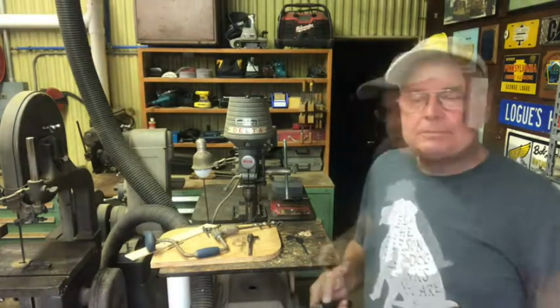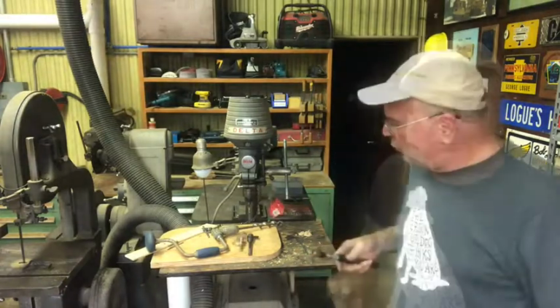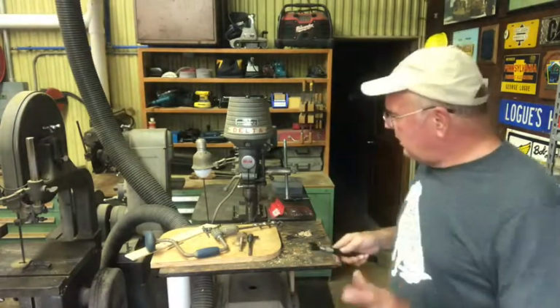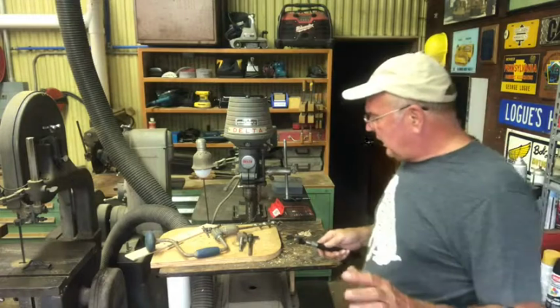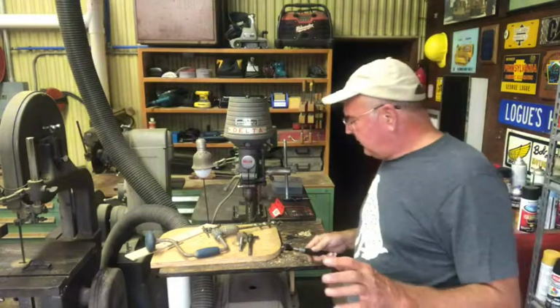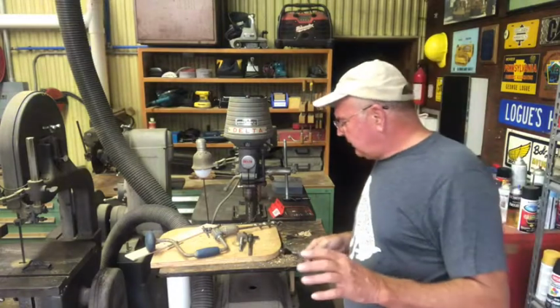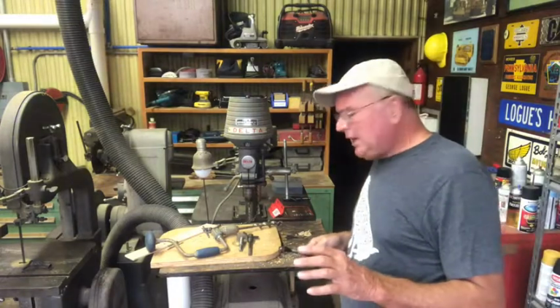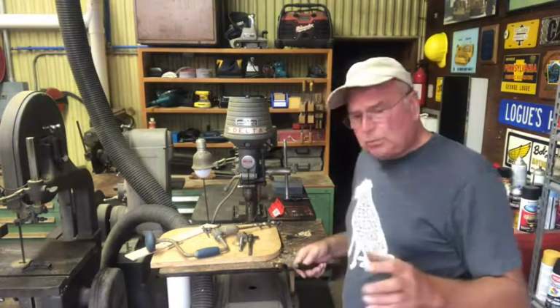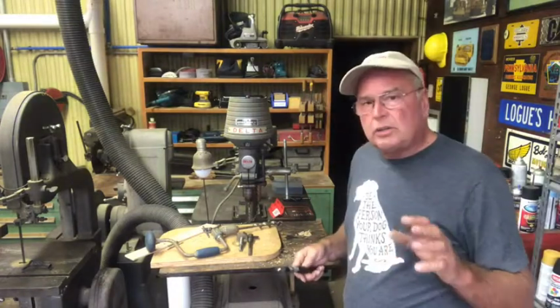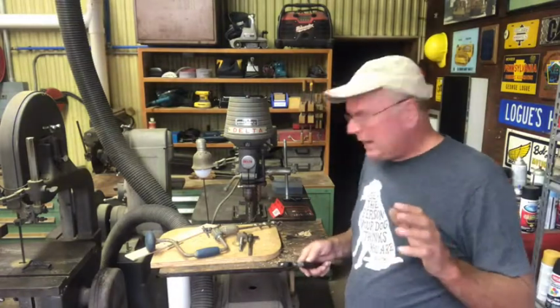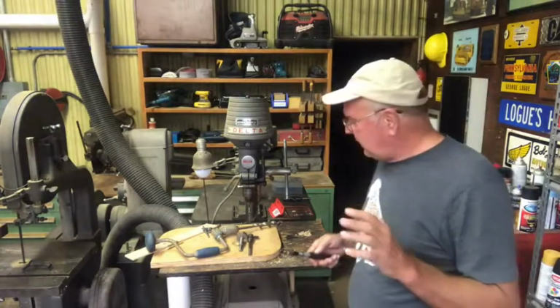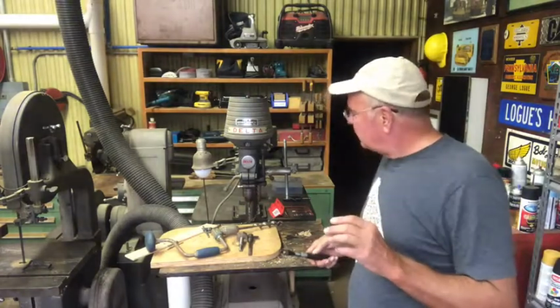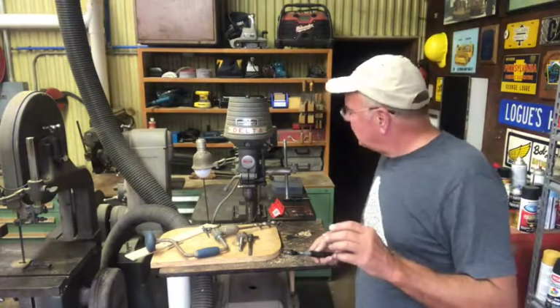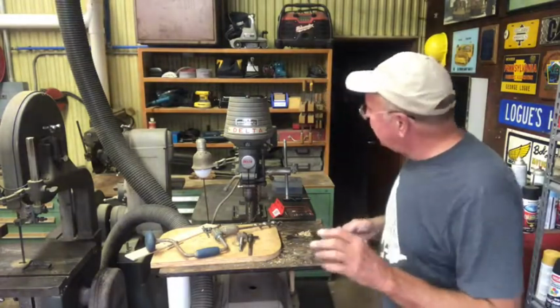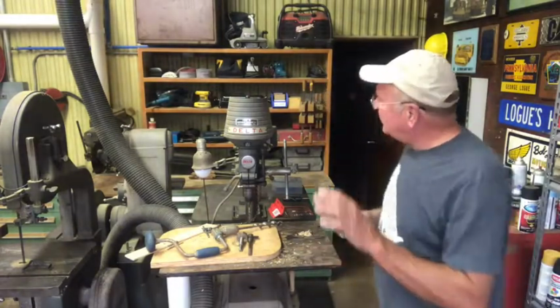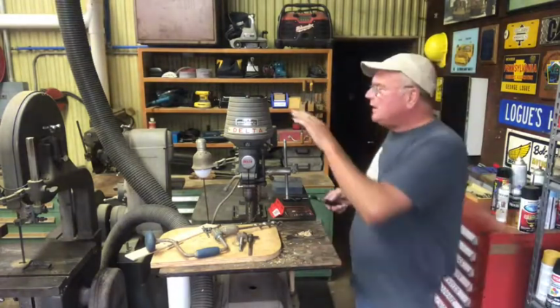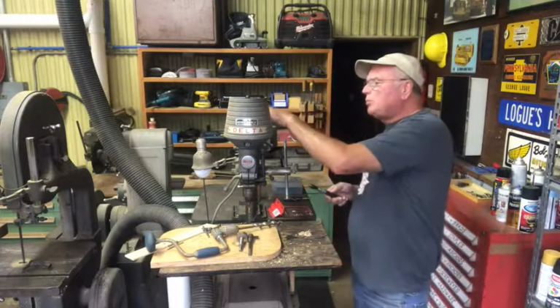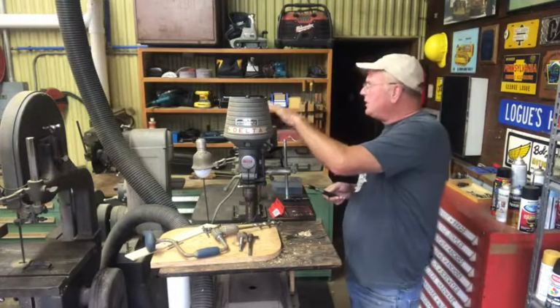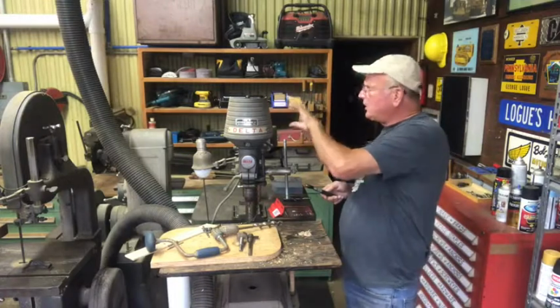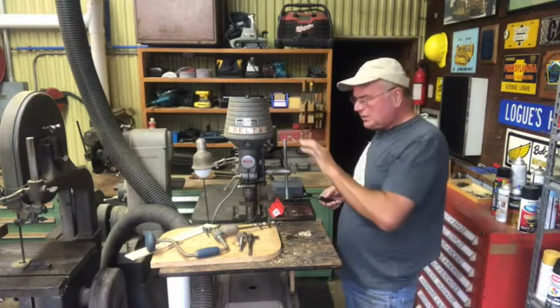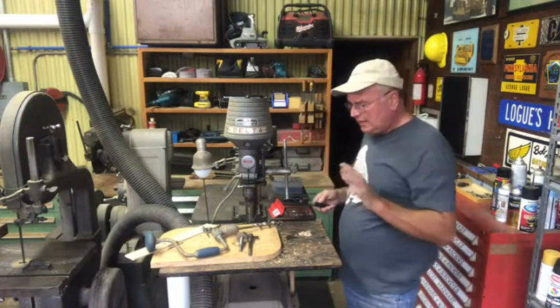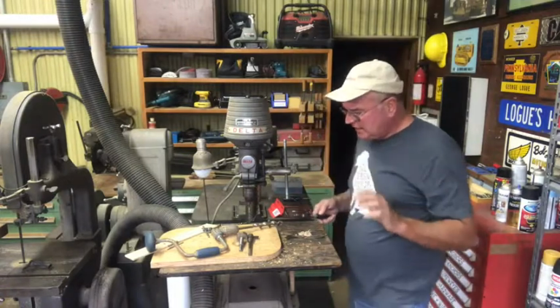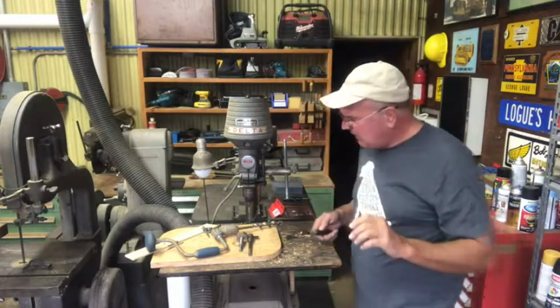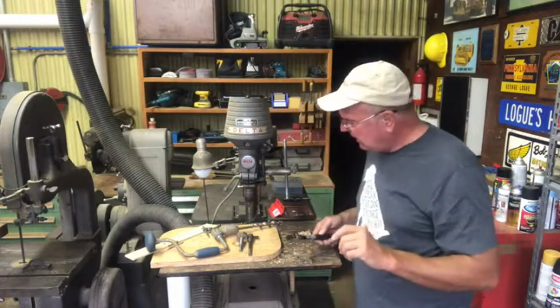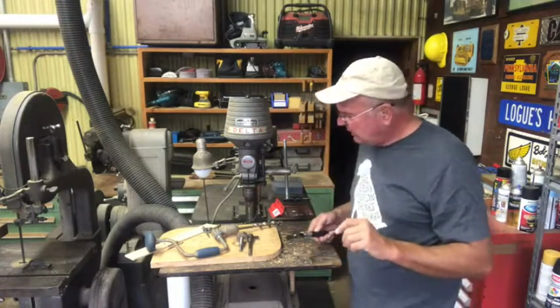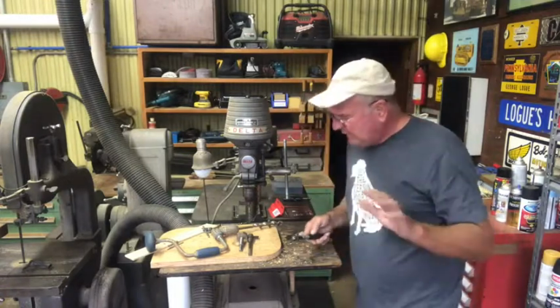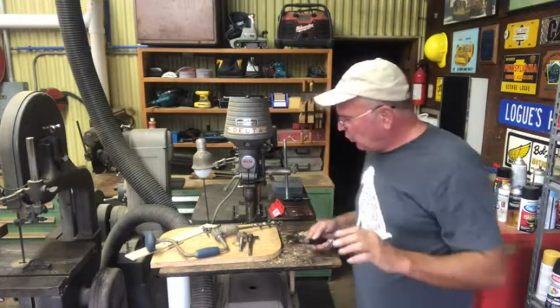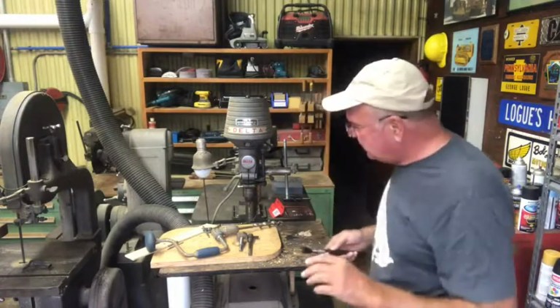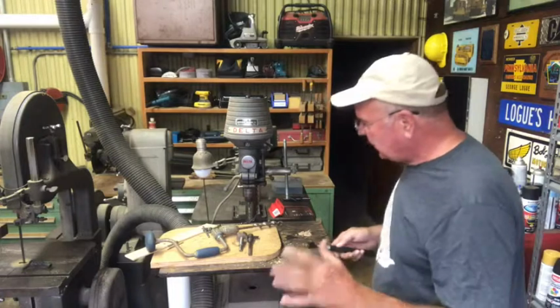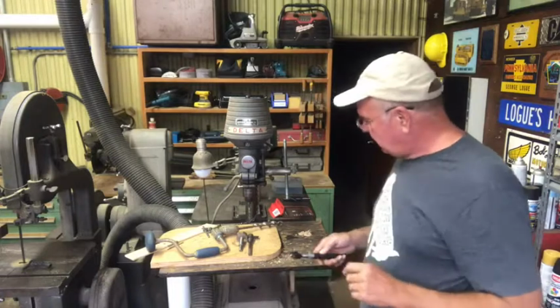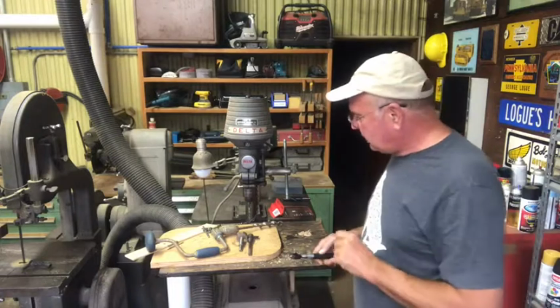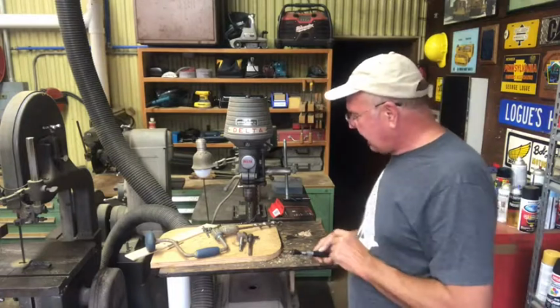Drilling in wood, speed is important. You want to have the drill going fast, and then you have the pulleys here — you can adjust it to get high speed. For wood, it's important that you run the drill fast.